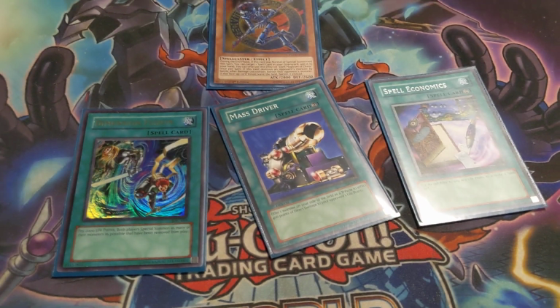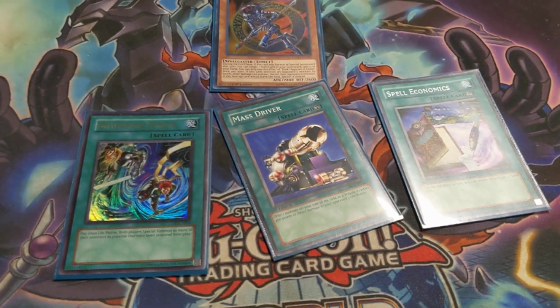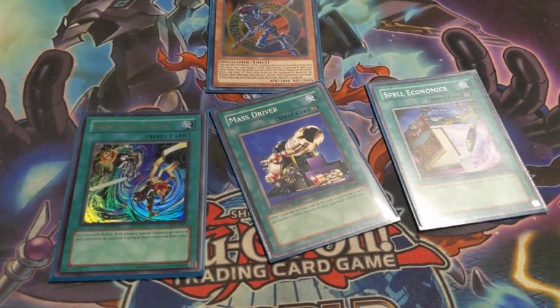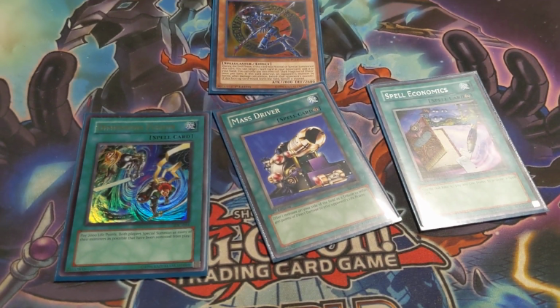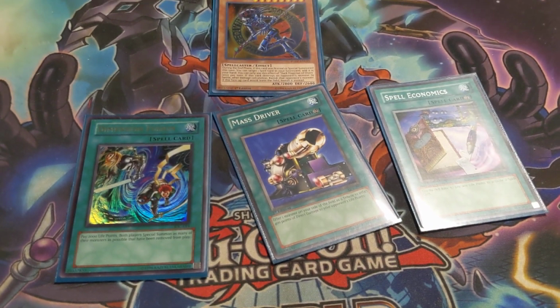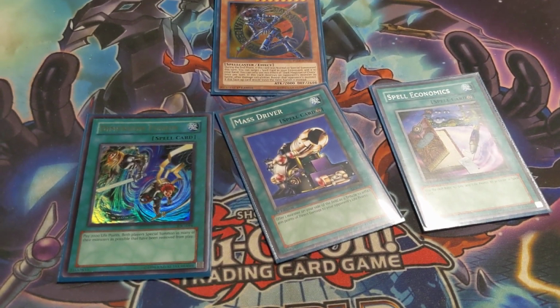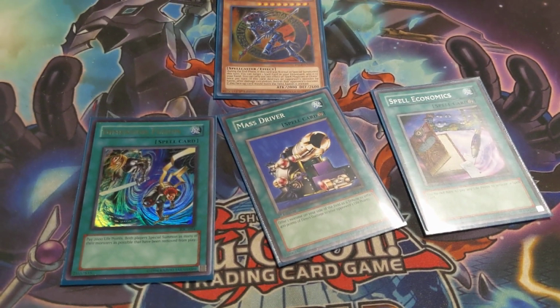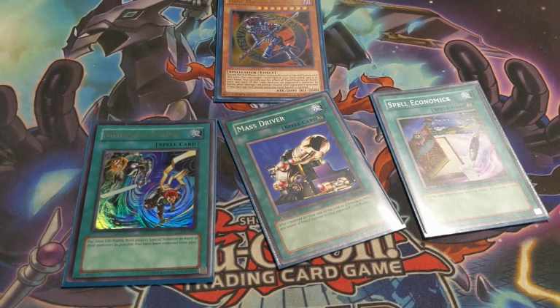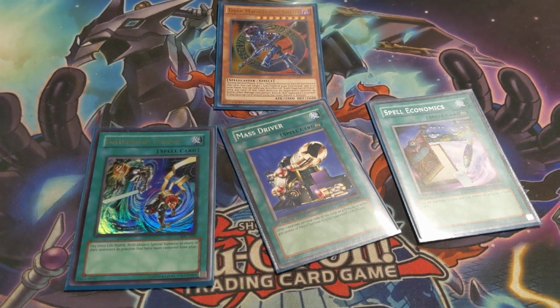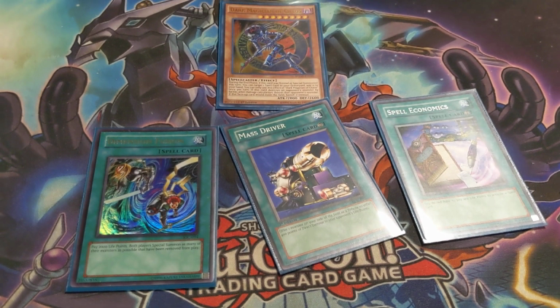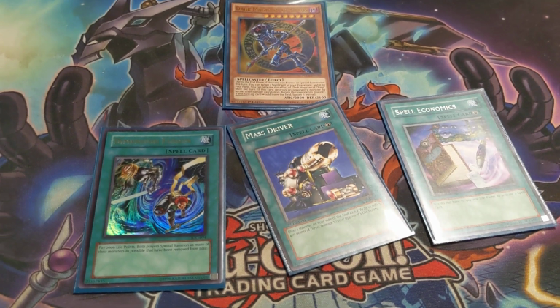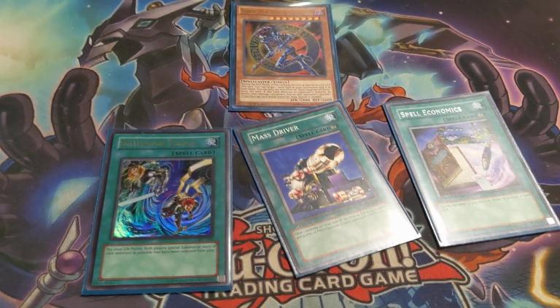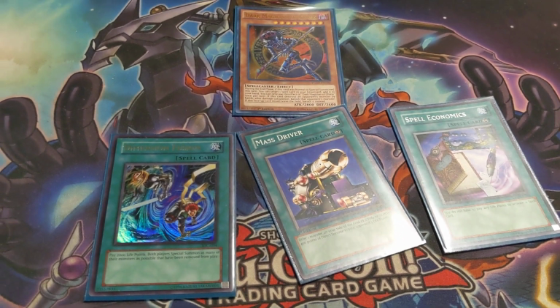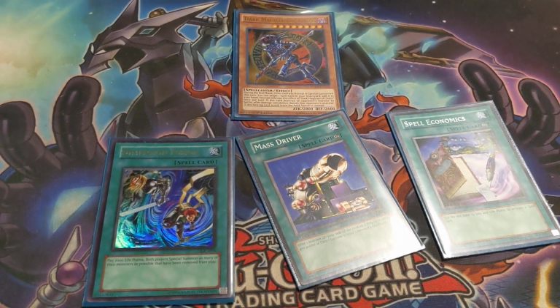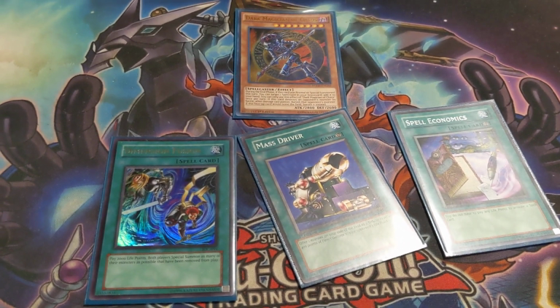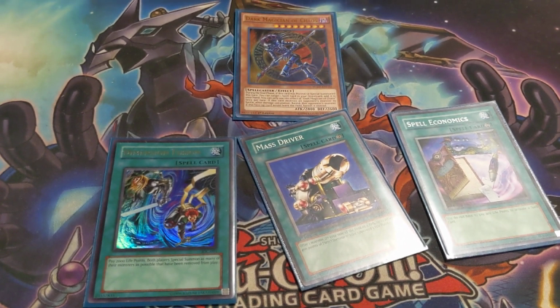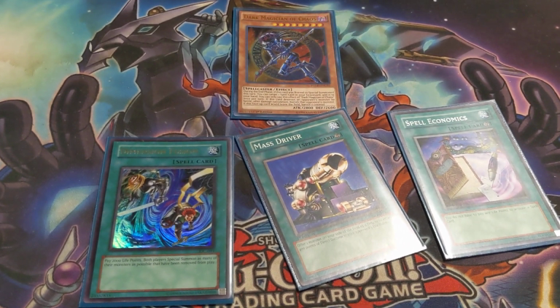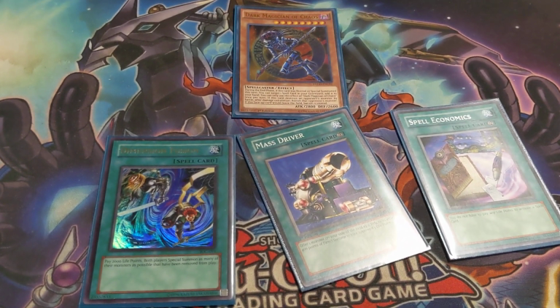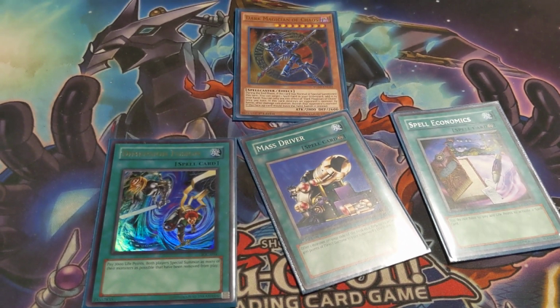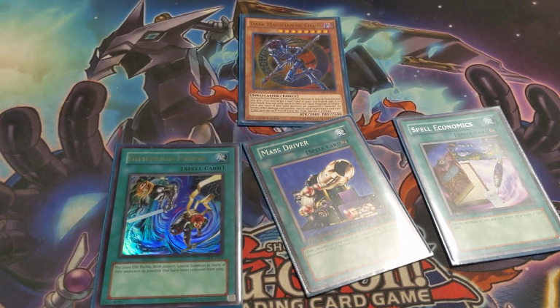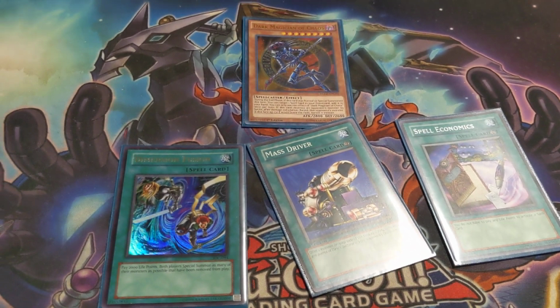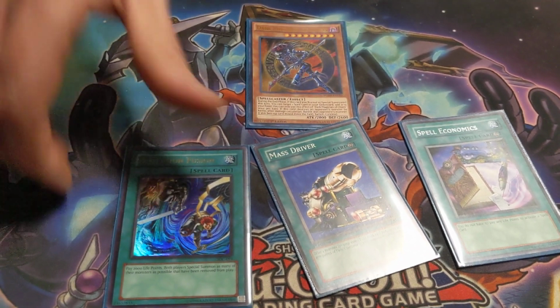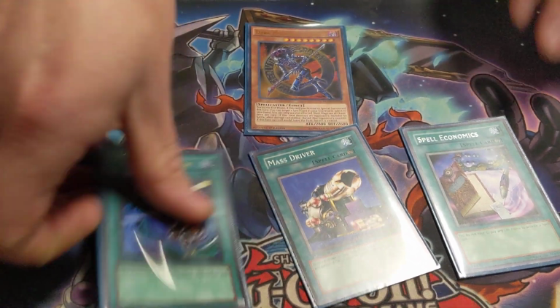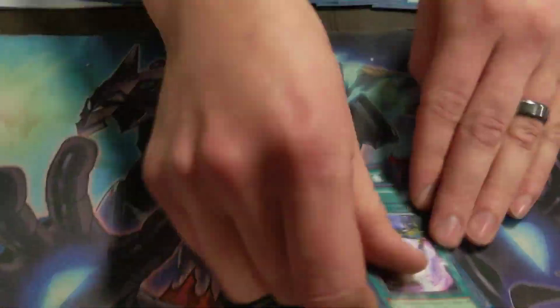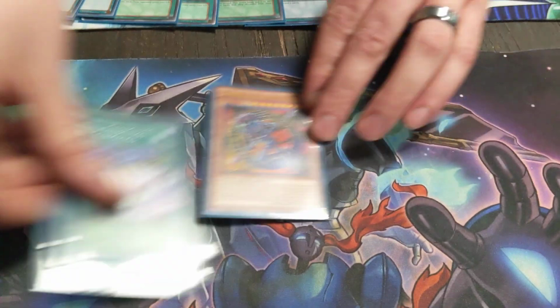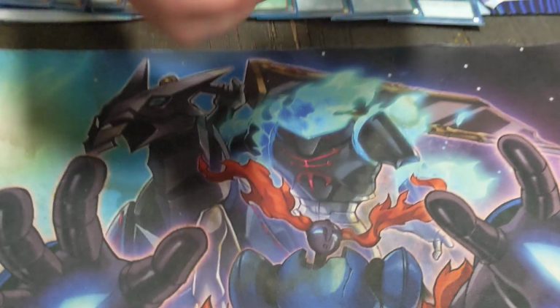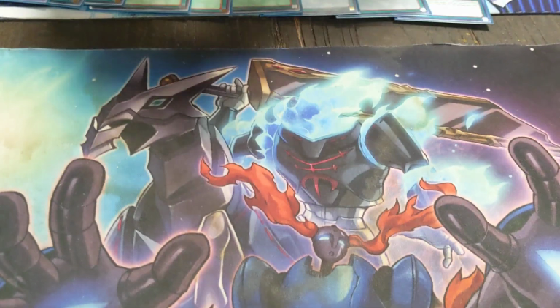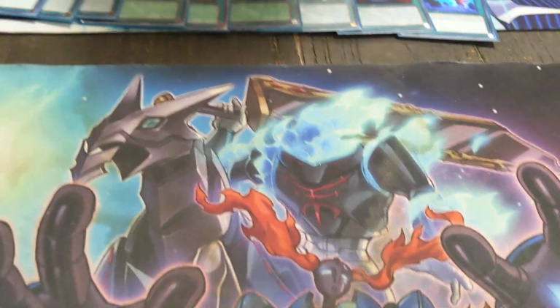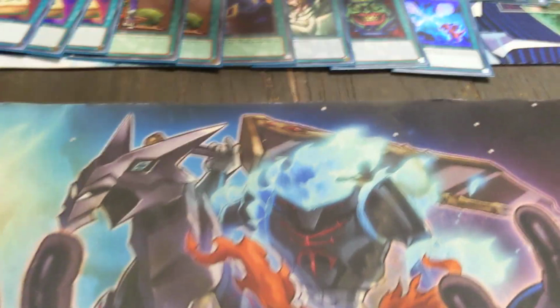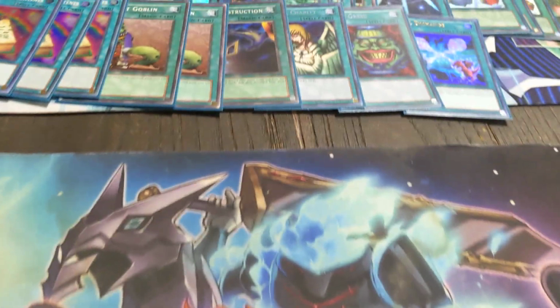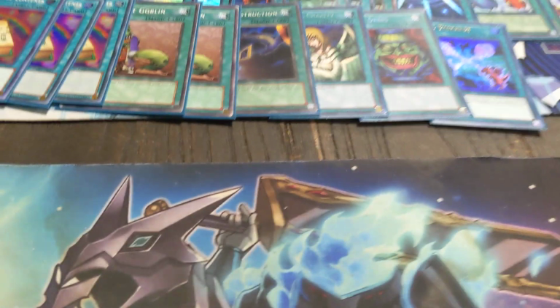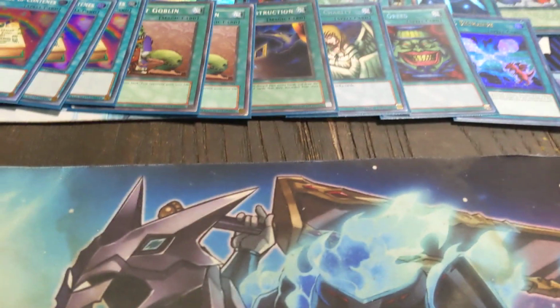It's a 4-card combo, which is really dumb. But that's why you have to play these stall cards until you can get it. And DMOC adds back literally anything — any spell.